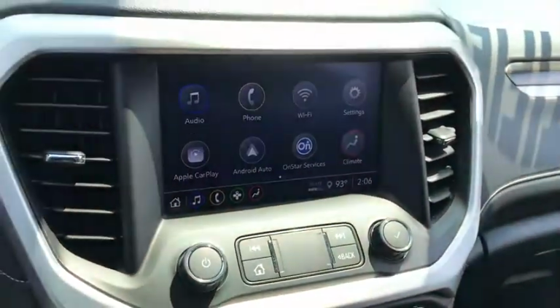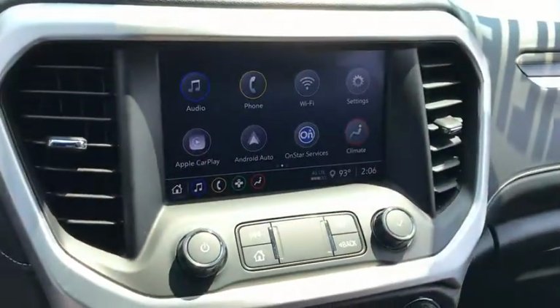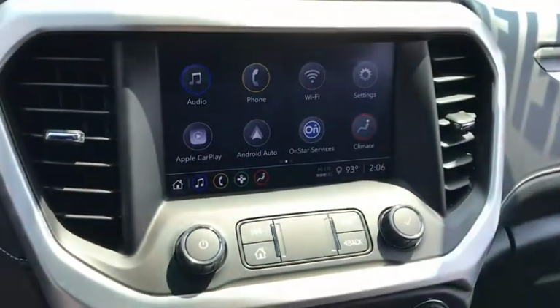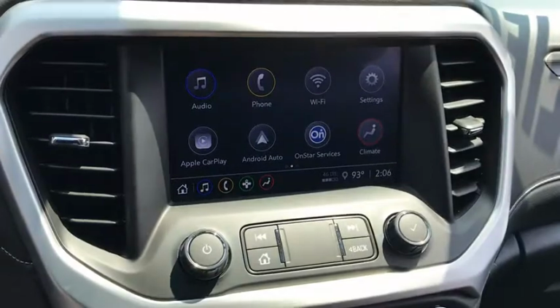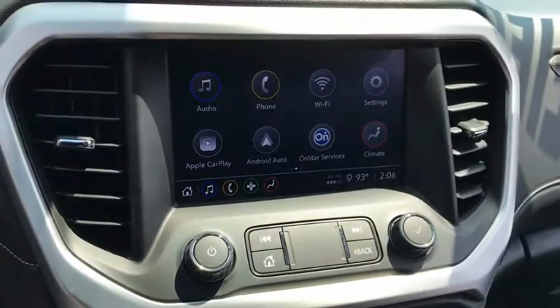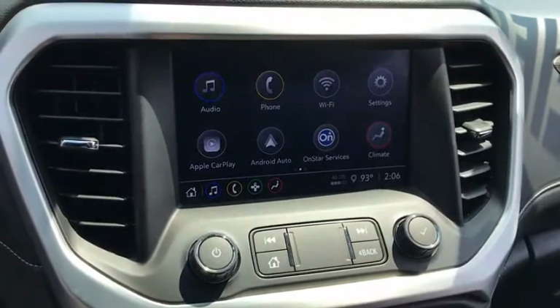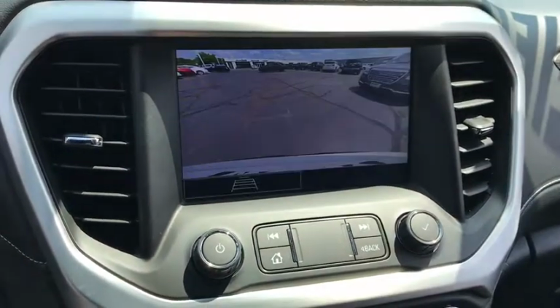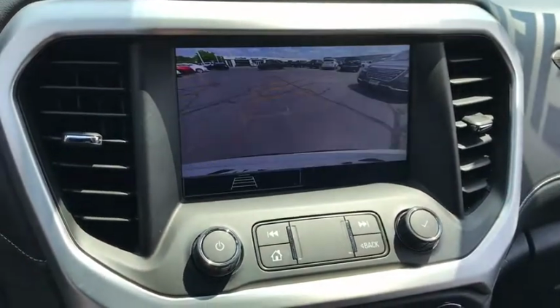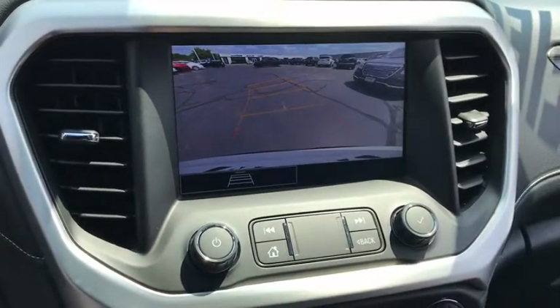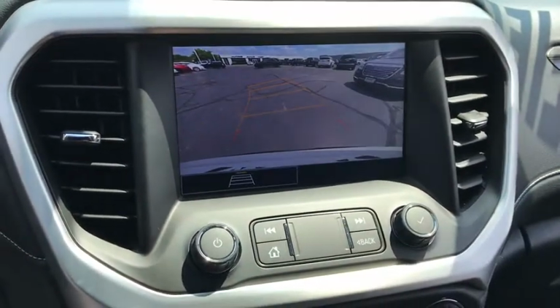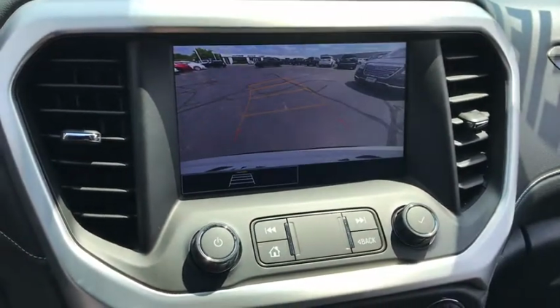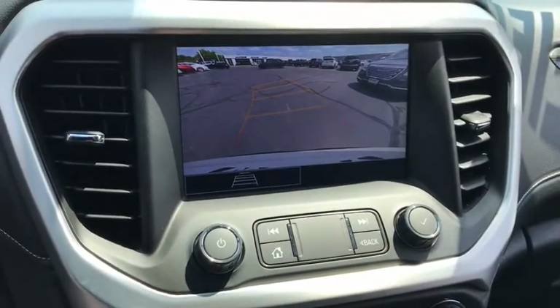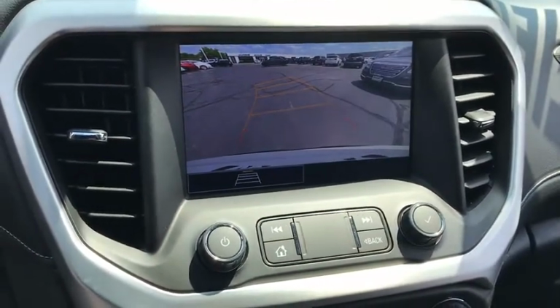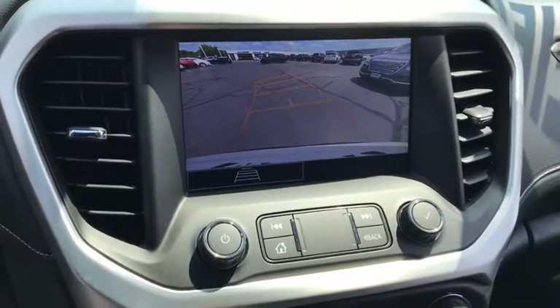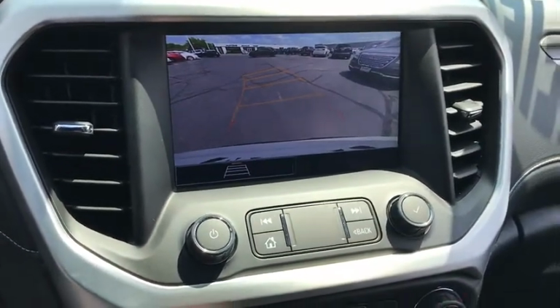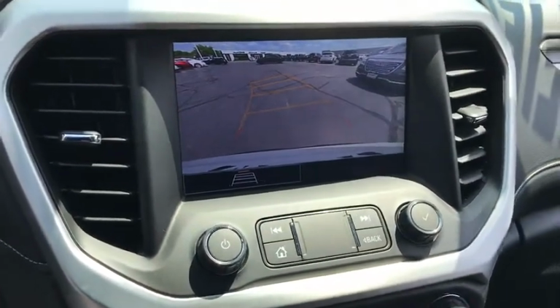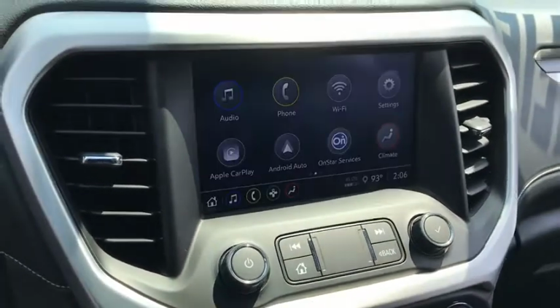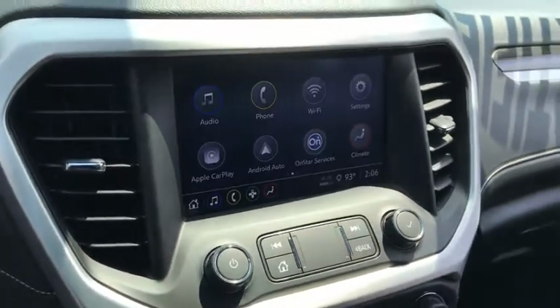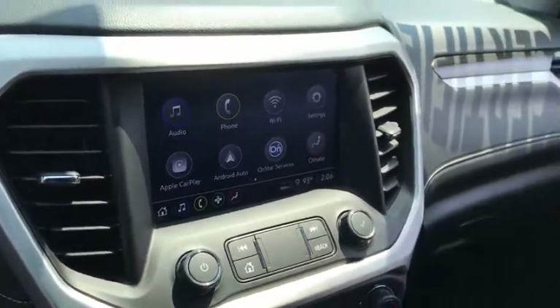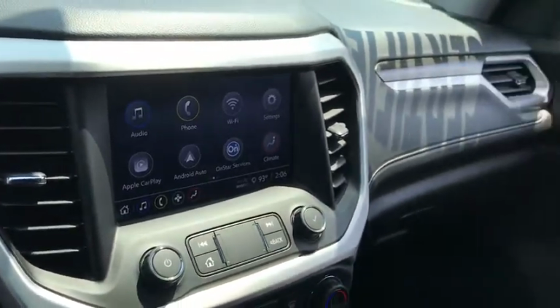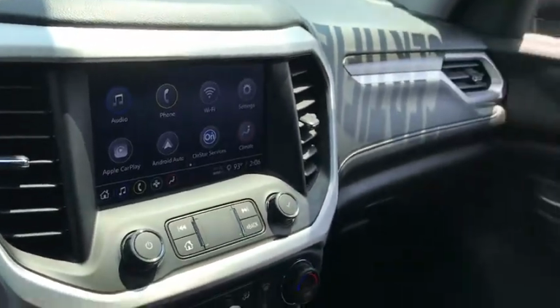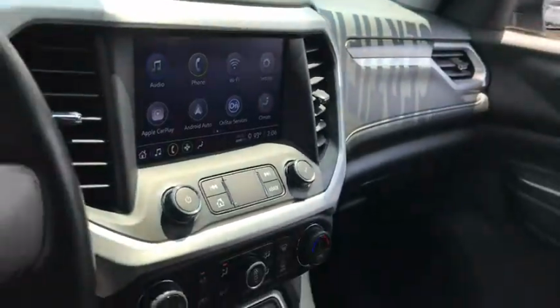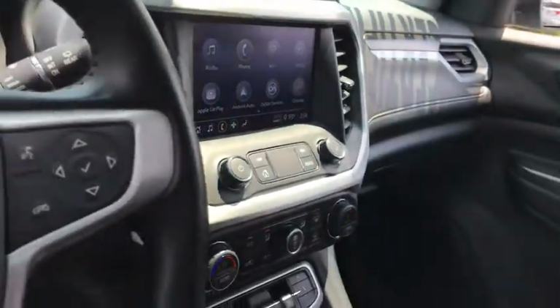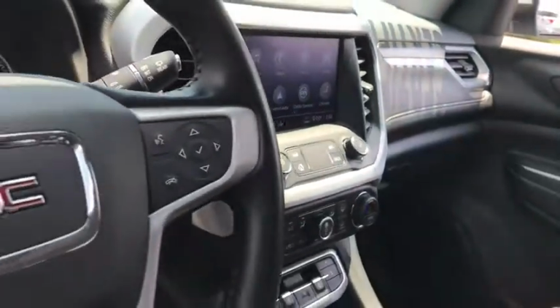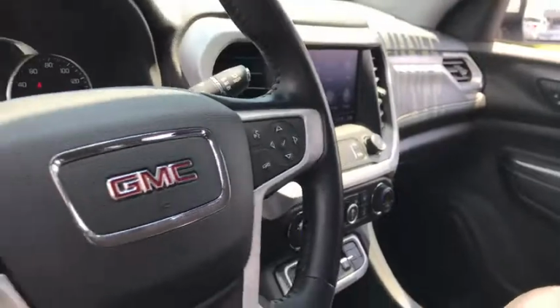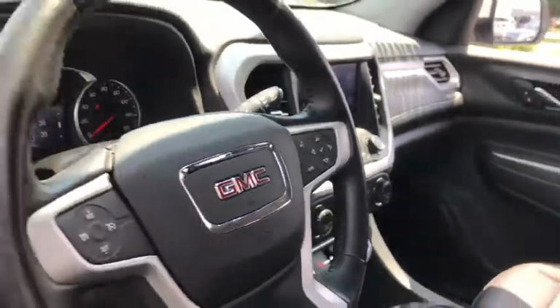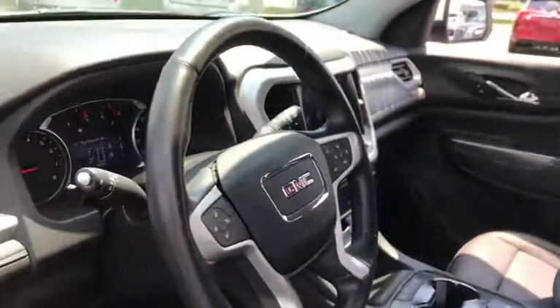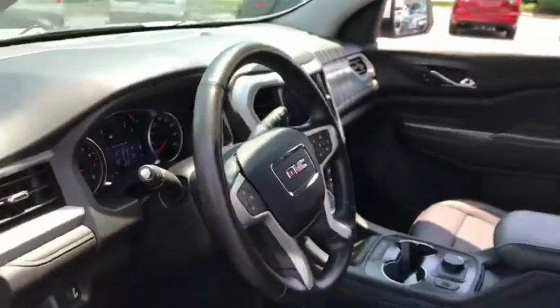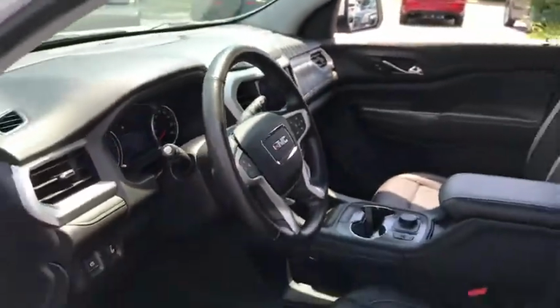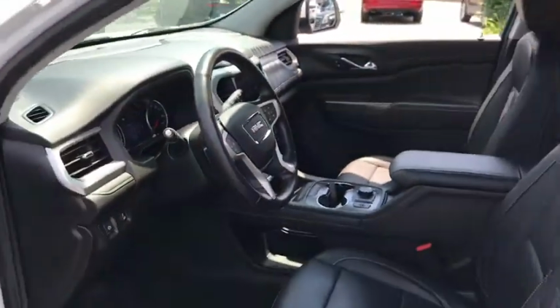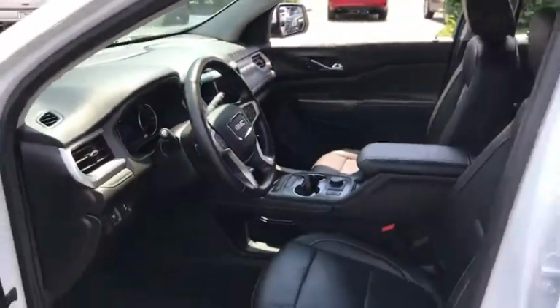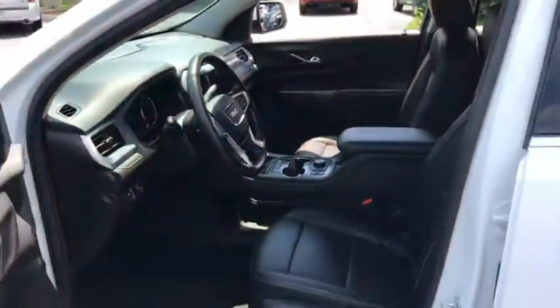Adjustable steering wheel, auto-dimming rear view mirror, cruise control, keyless start, aluminum wheels, four-wheel disc brakes, floor mats.